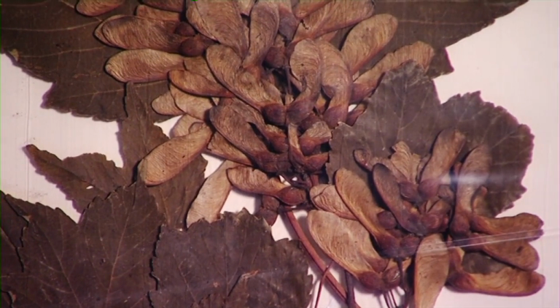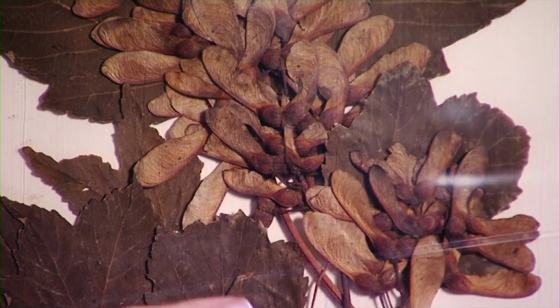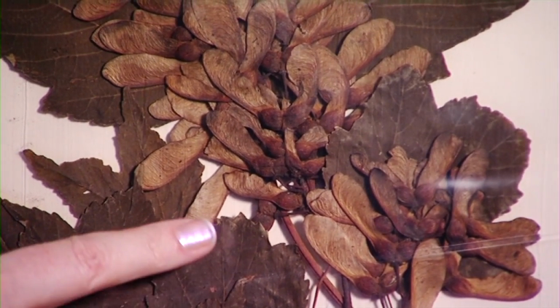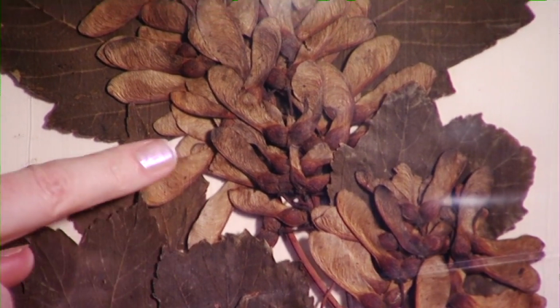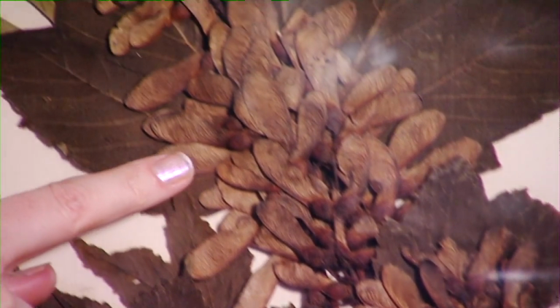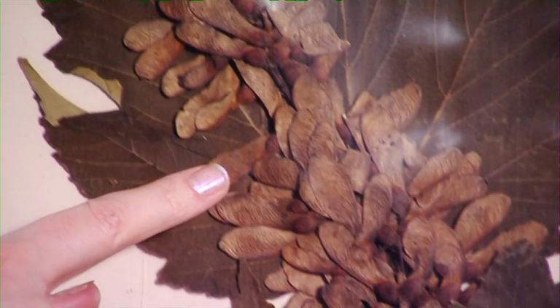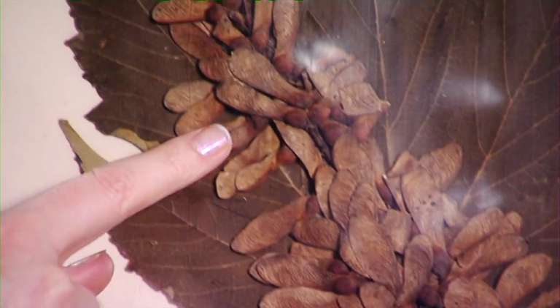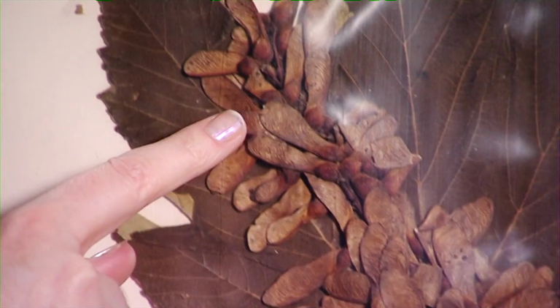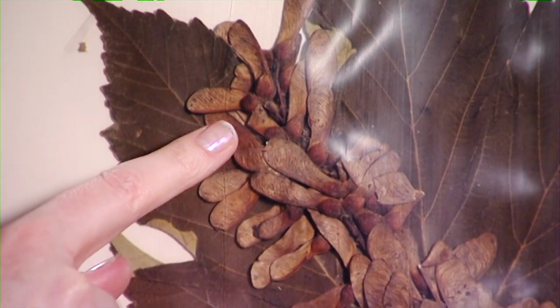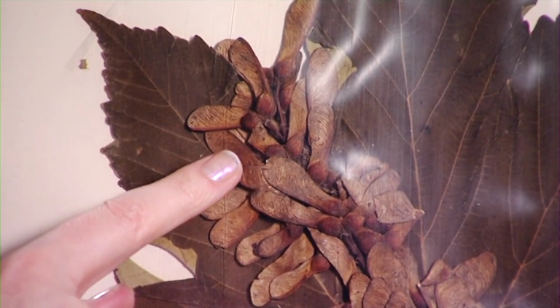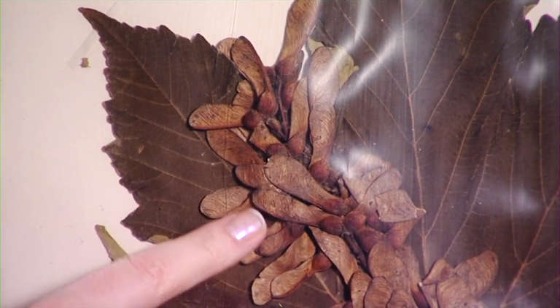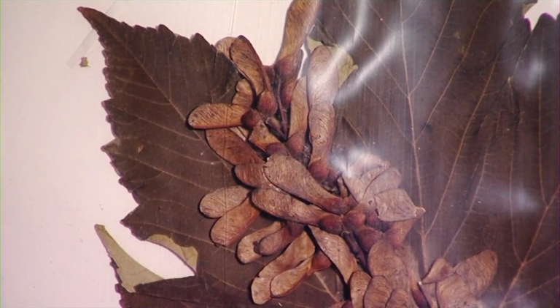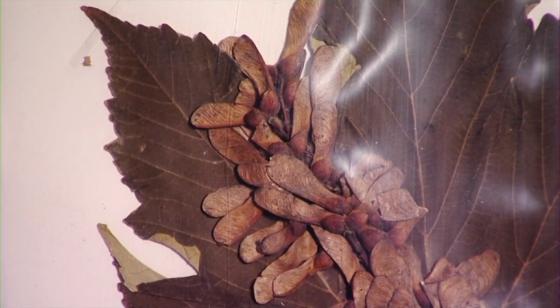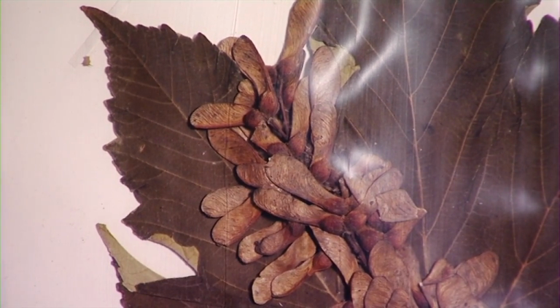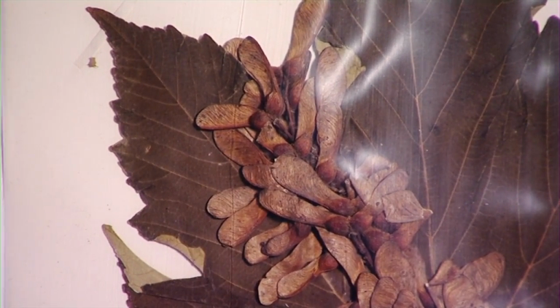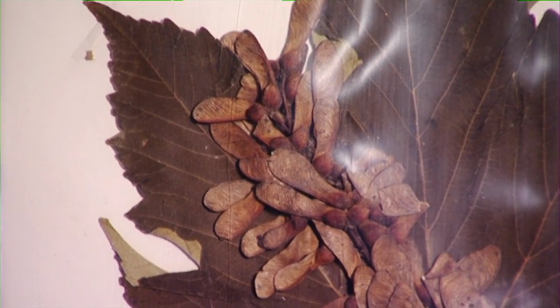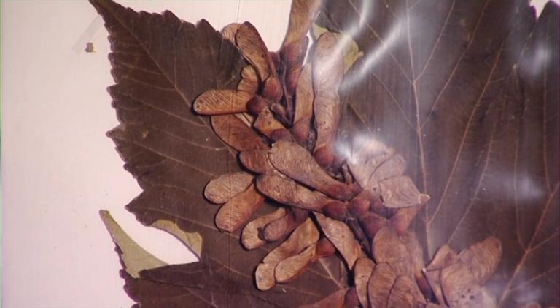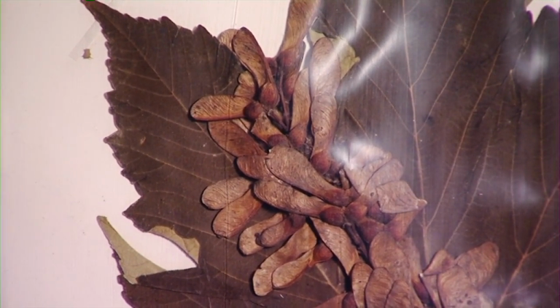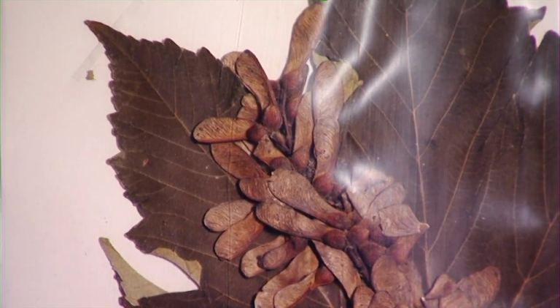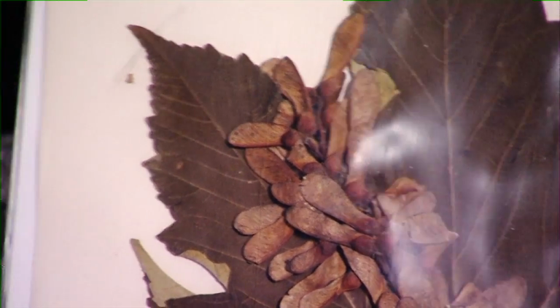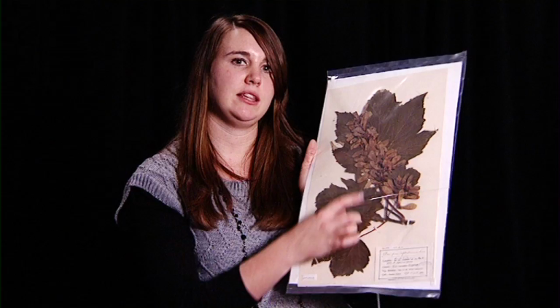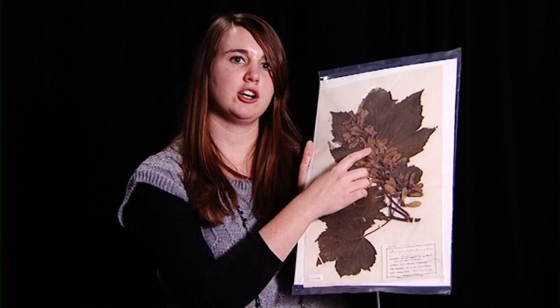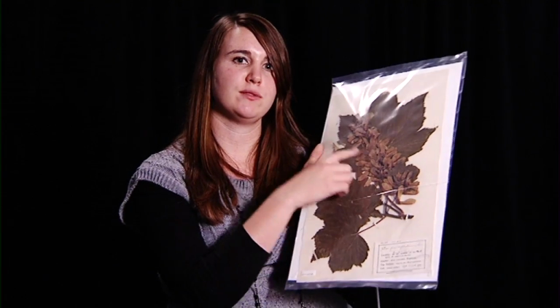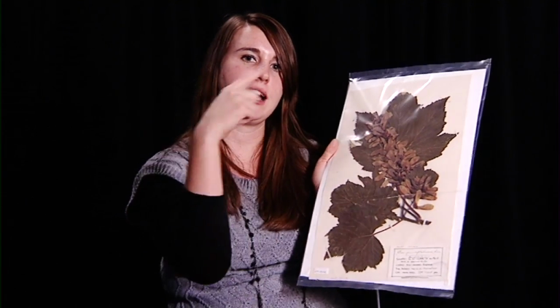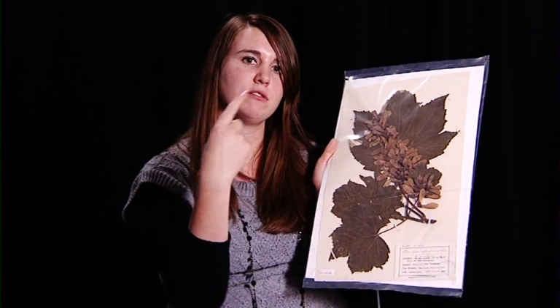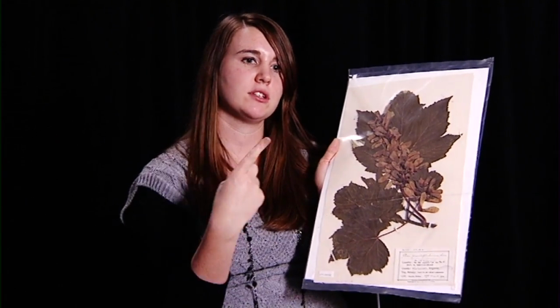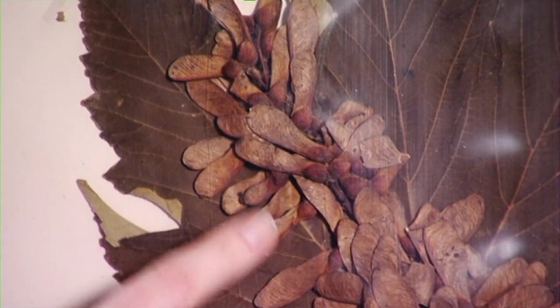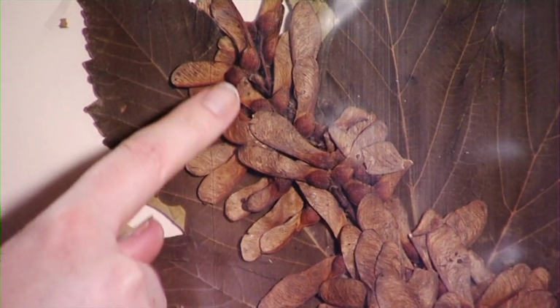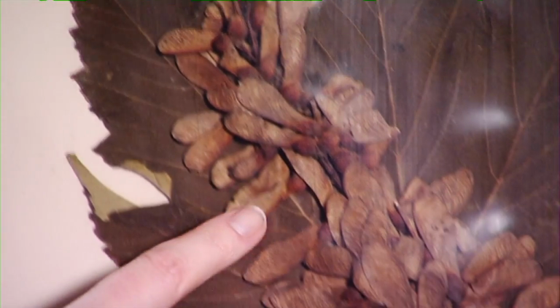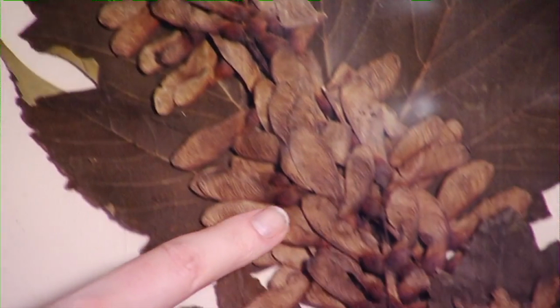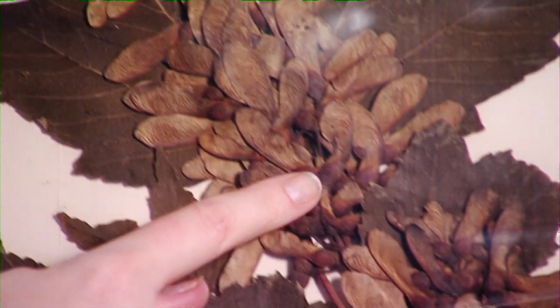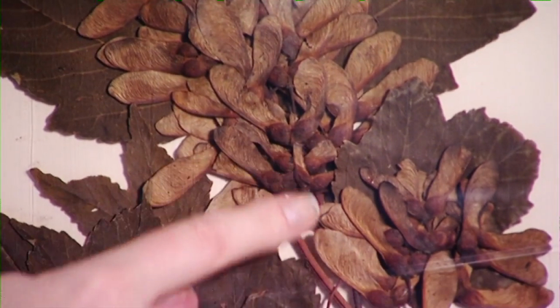Sycamore trees, which you may have seen with these really cool helicopters, have a way that these trees can spread their seeds around when it's windy. As you may have seen, these helicopters fly down to the ground and then the seeds can be spread over different areas. Here we go.